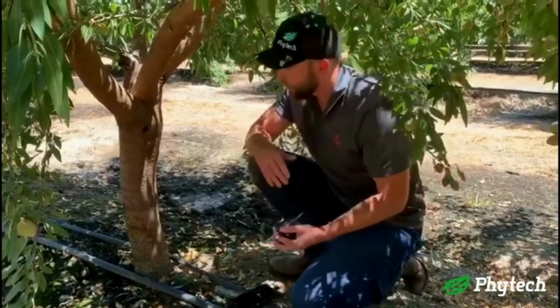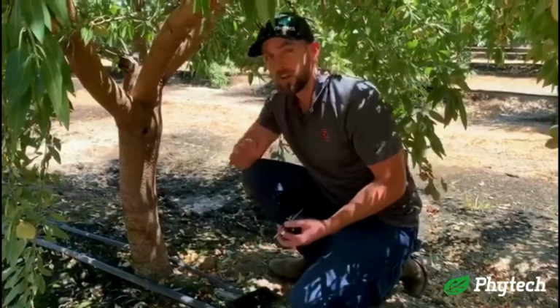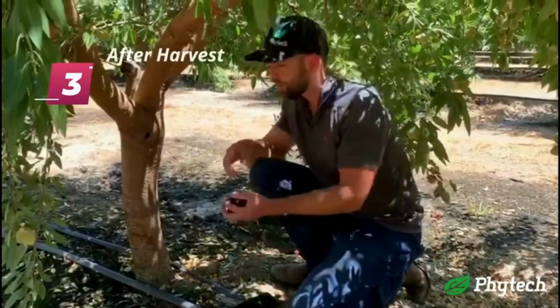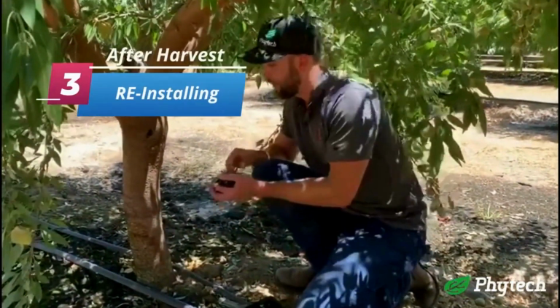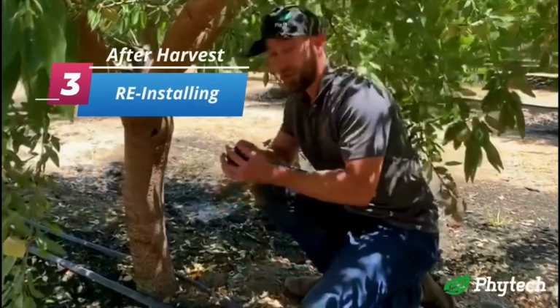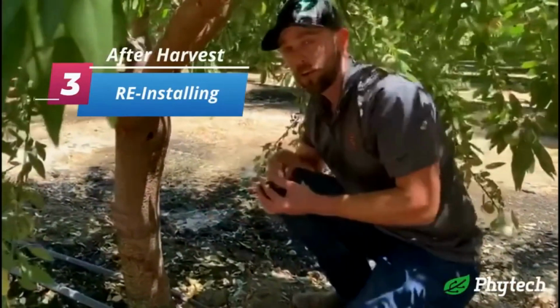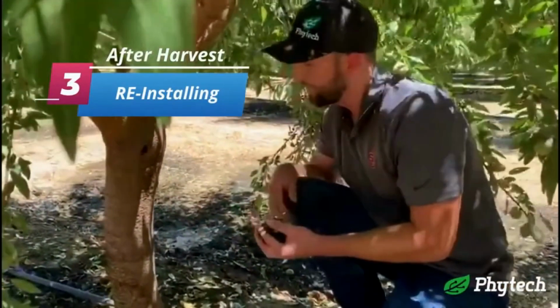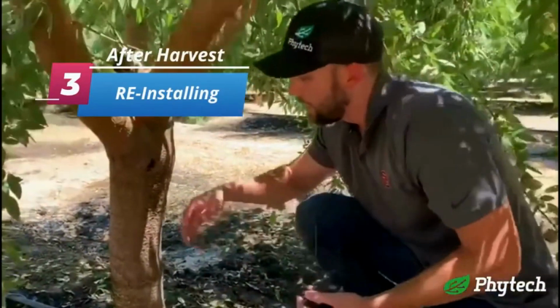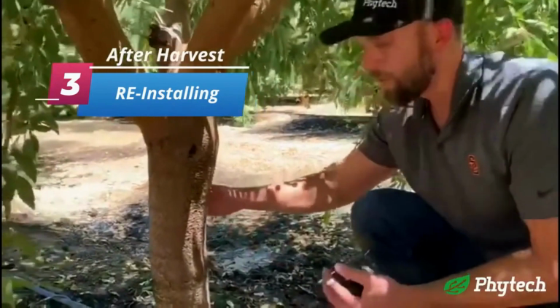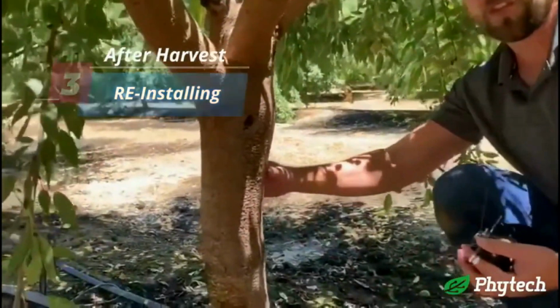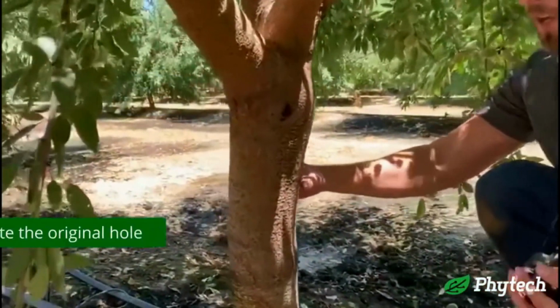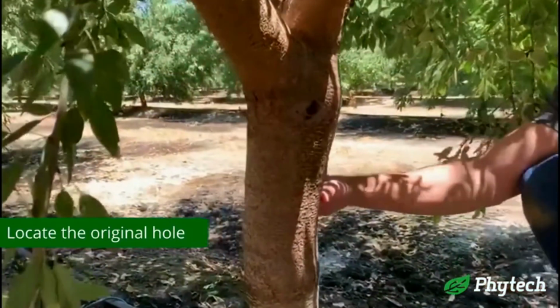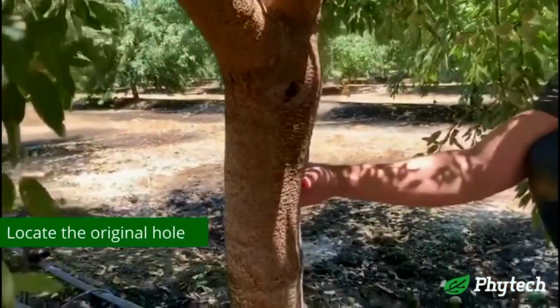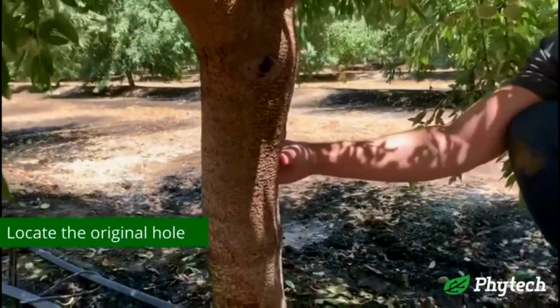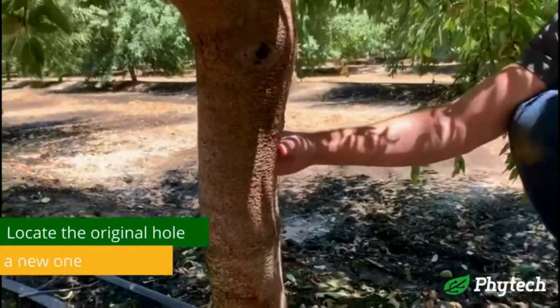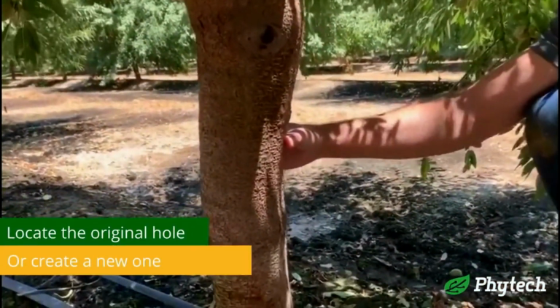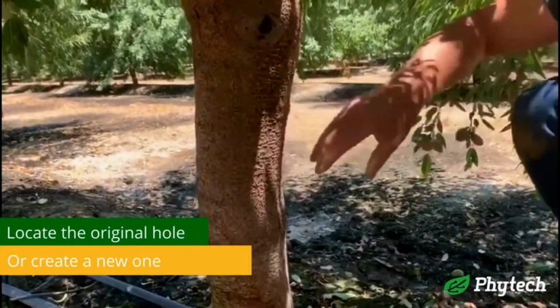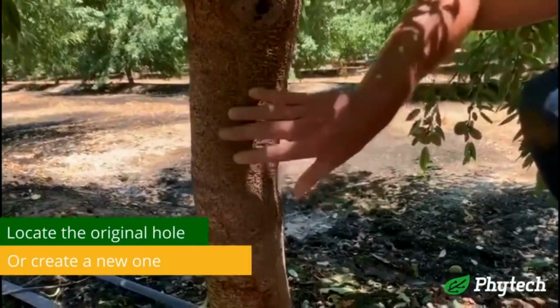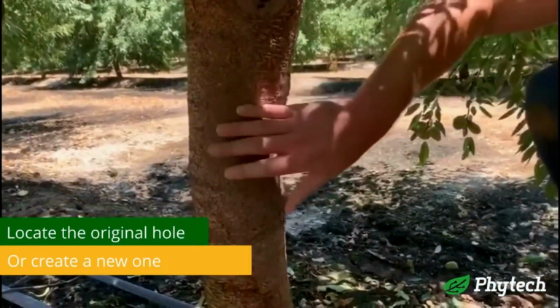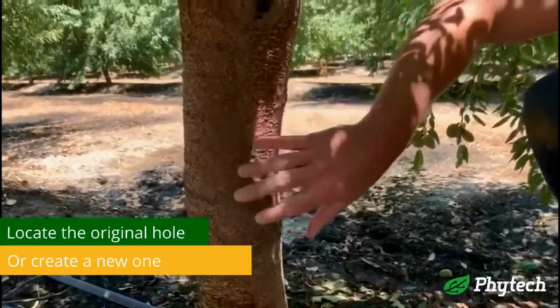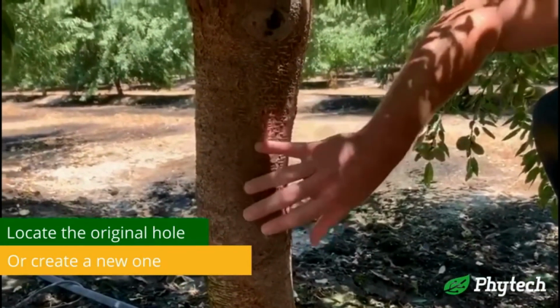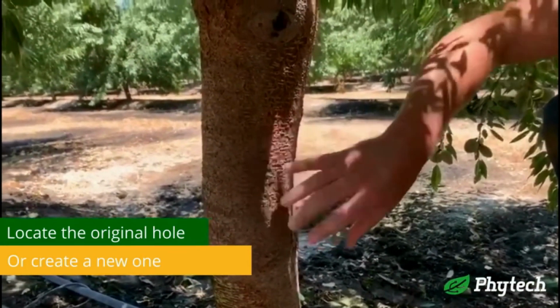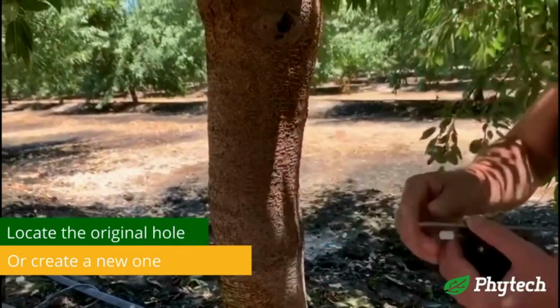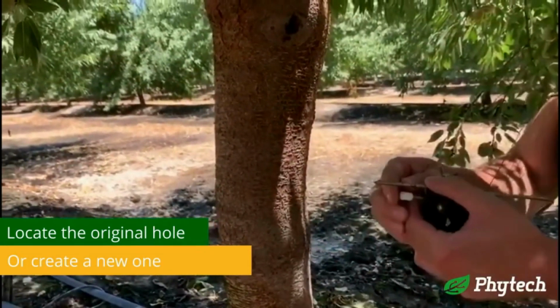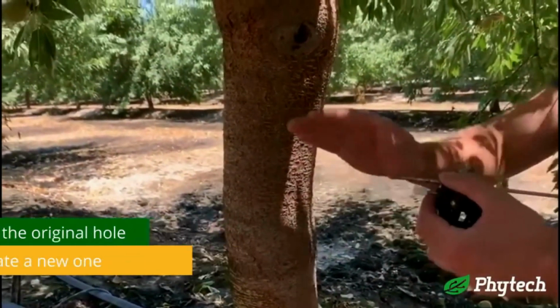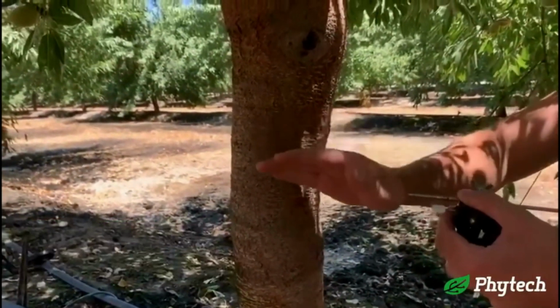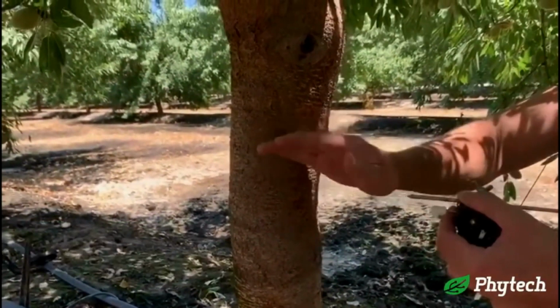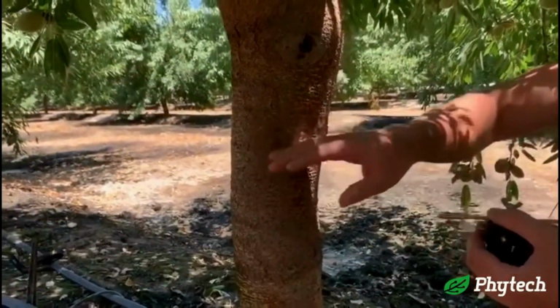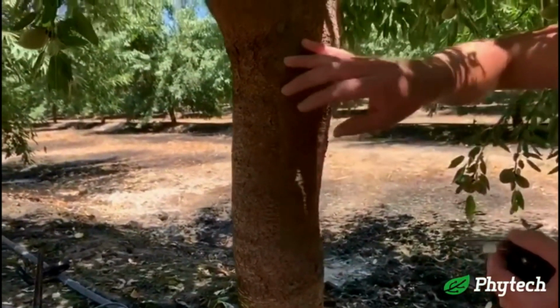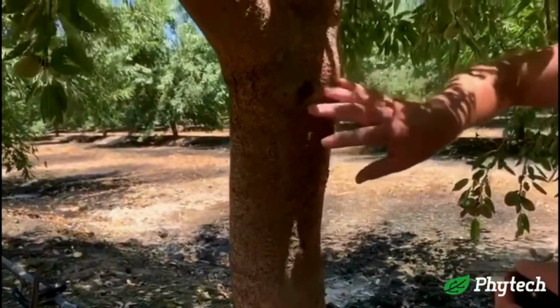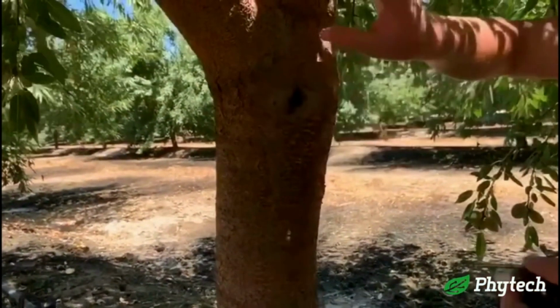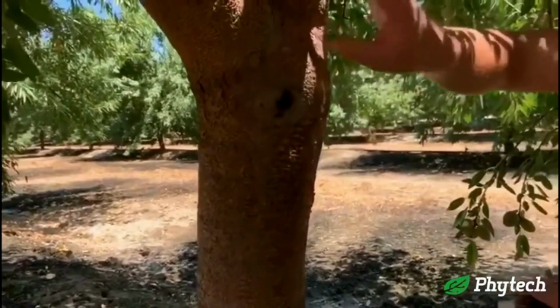After you've done harvest and you need to put these back on, you can locate the hole here and place it right back in the hole. If you can't, look for an area on the tree that's smooth — that will keep the white cap here flush, not something that's angled up or down.